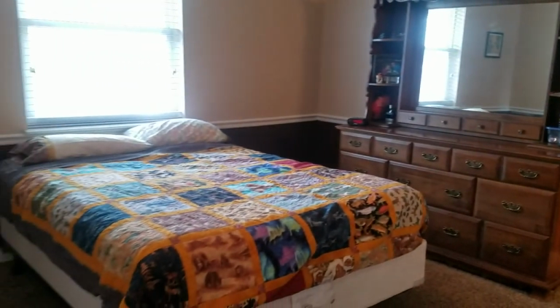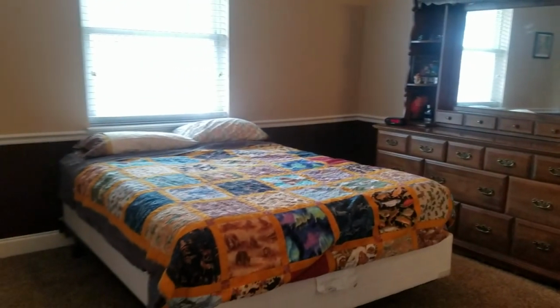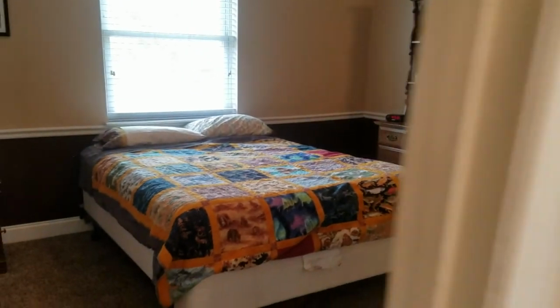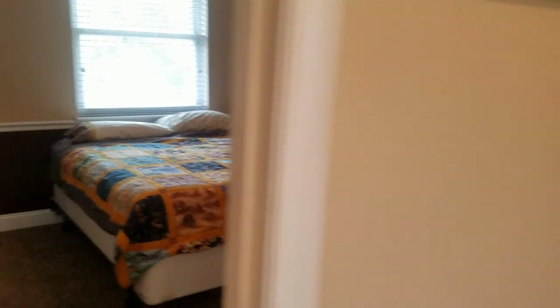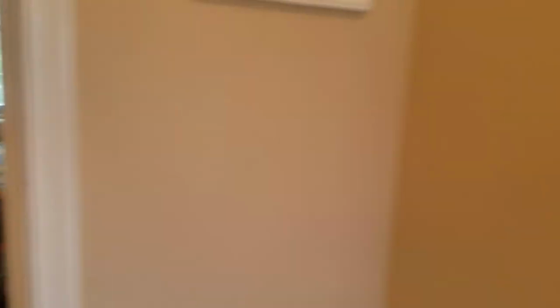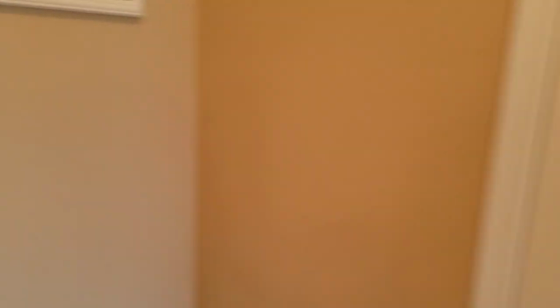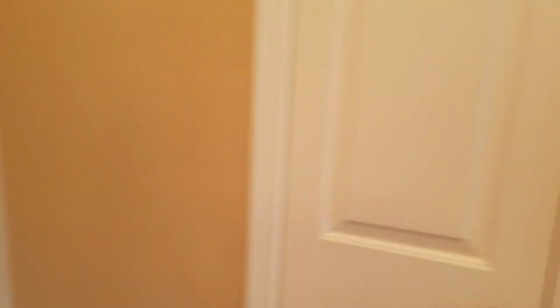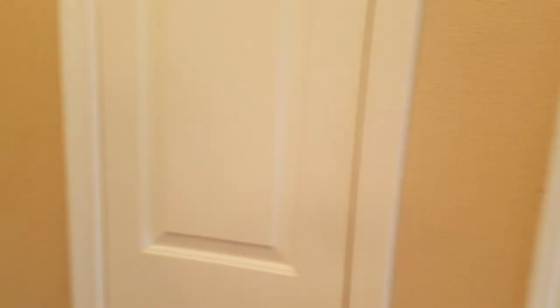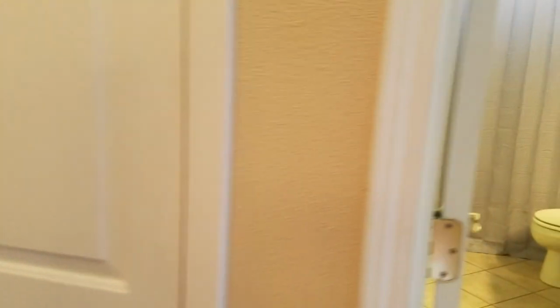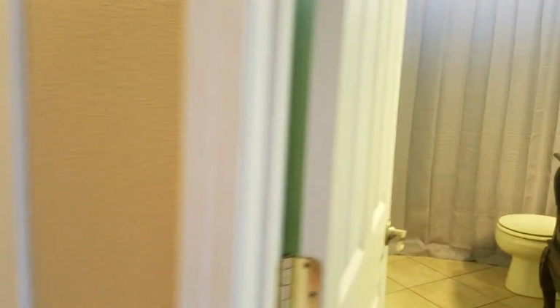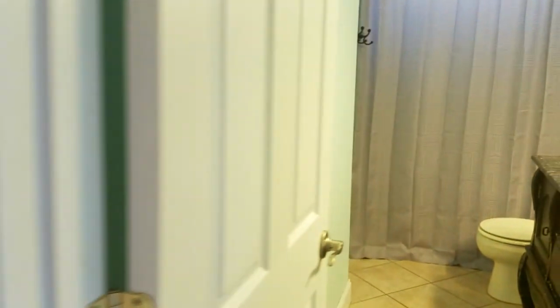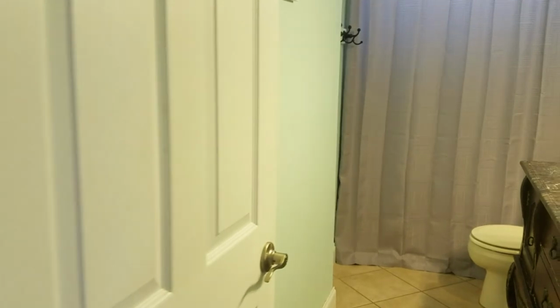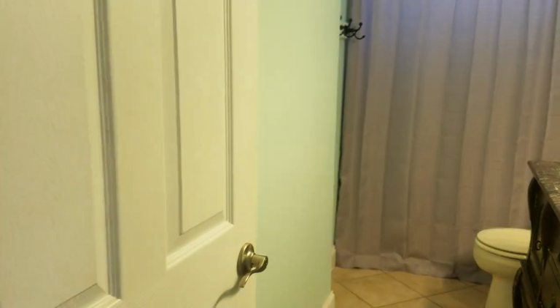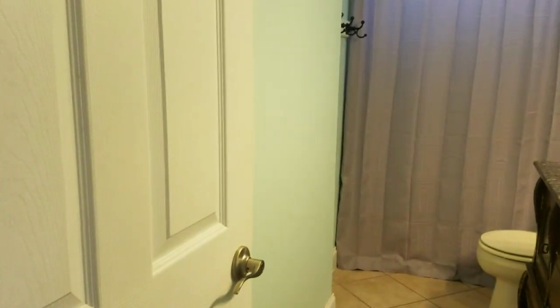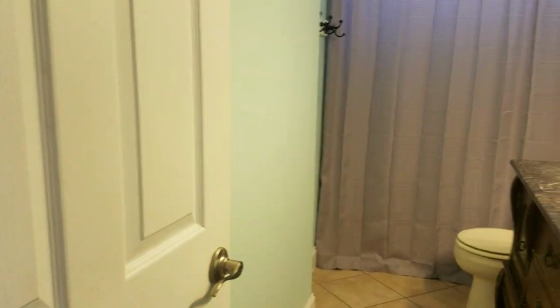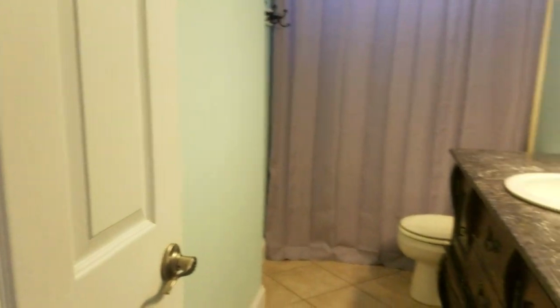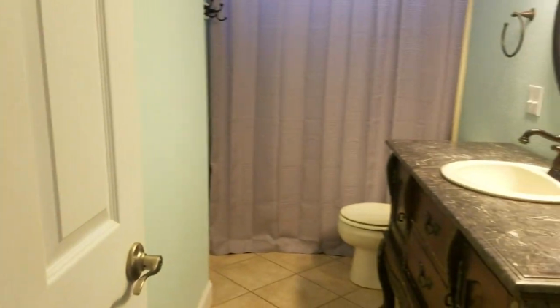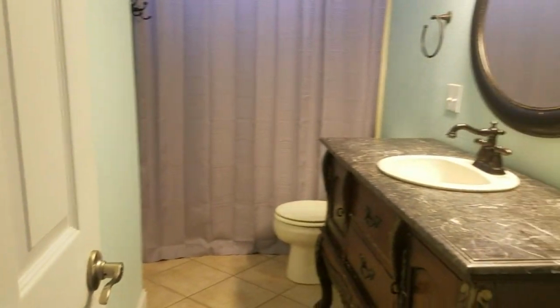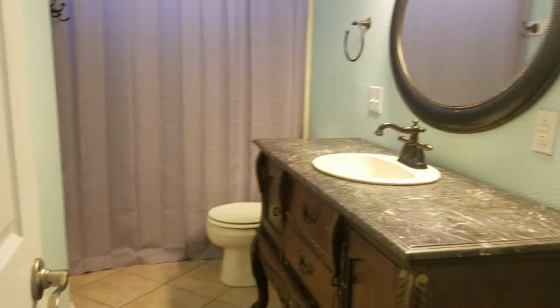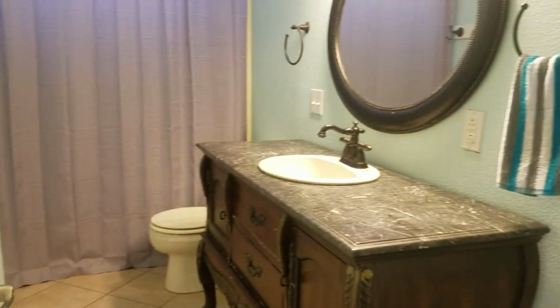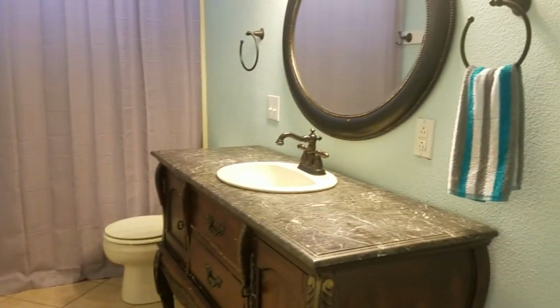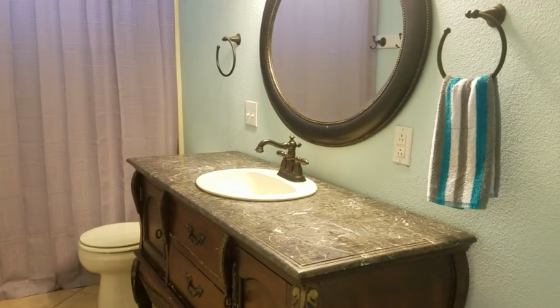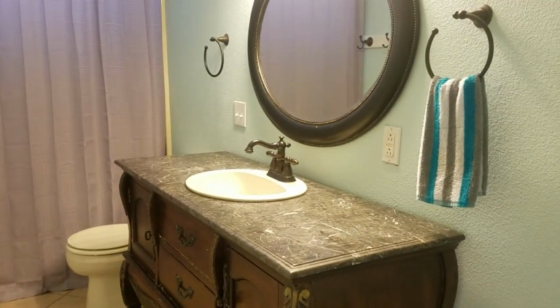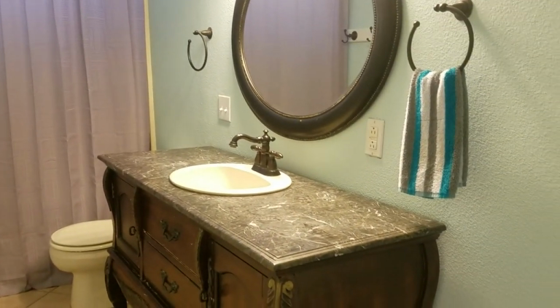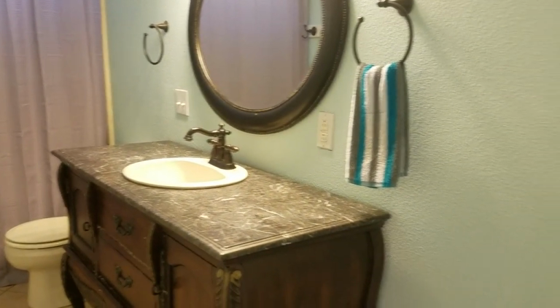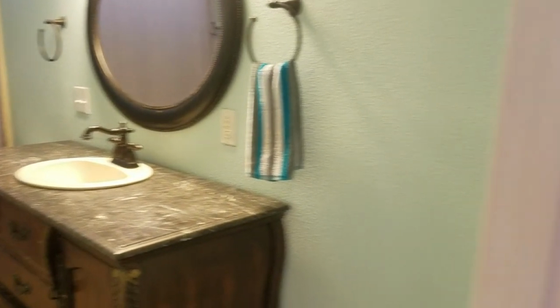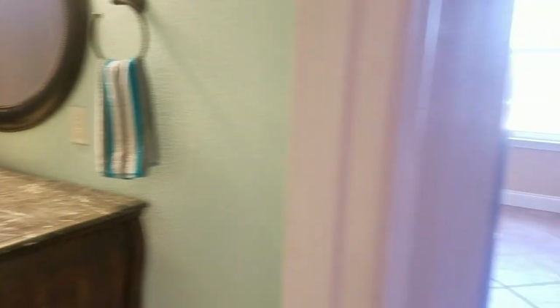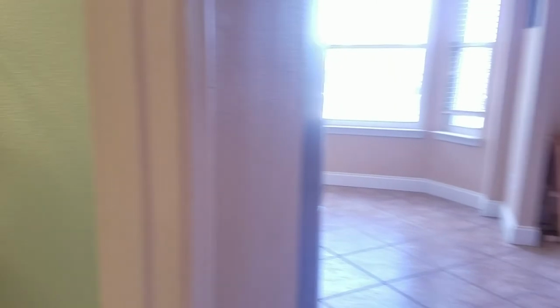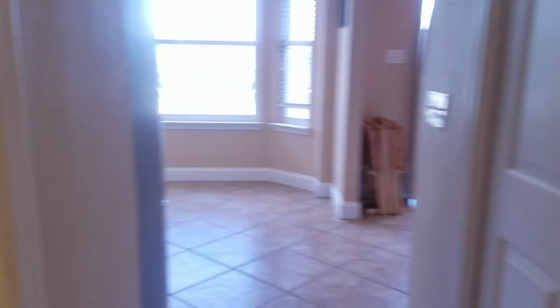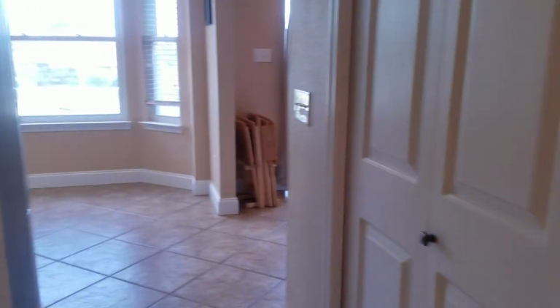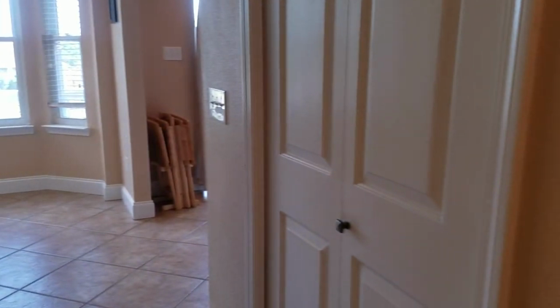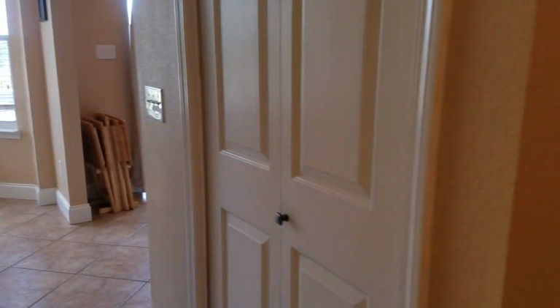The second bathroom up here is off of the kitchen, and you've also got a pantry over here as well.